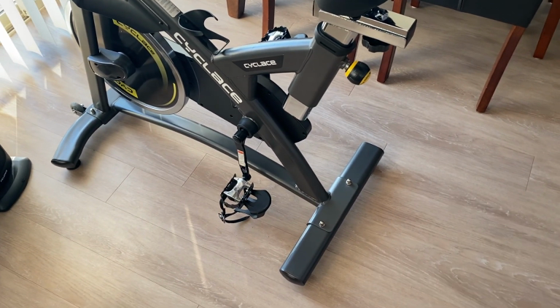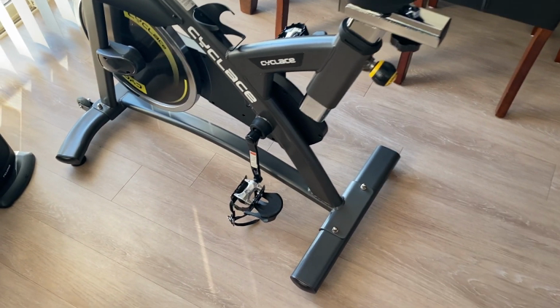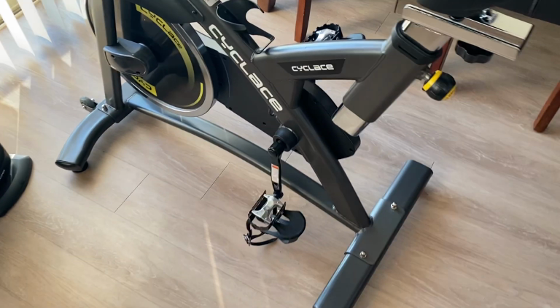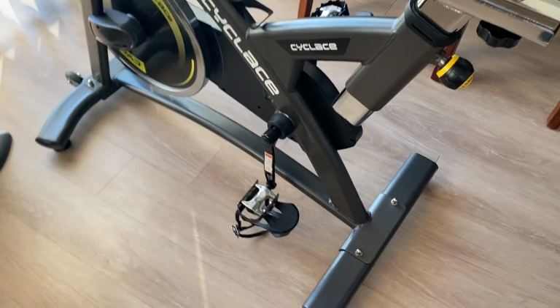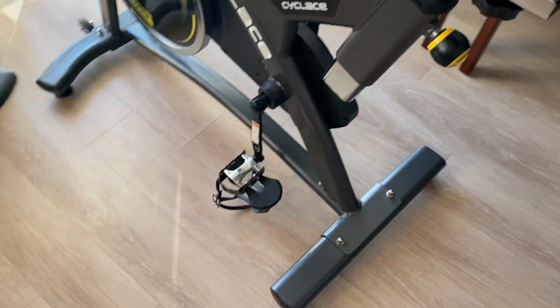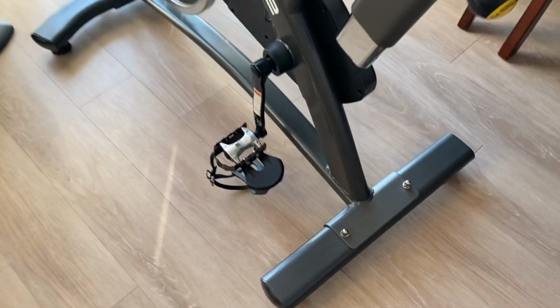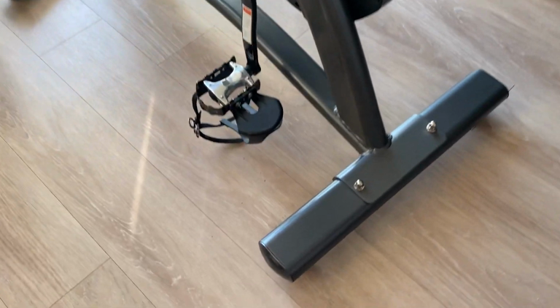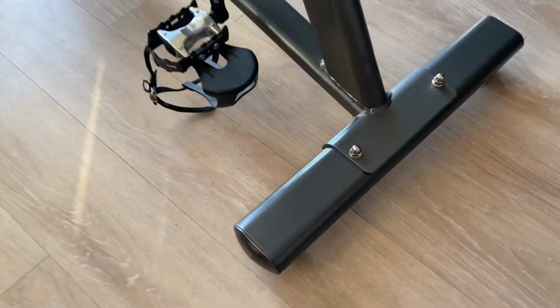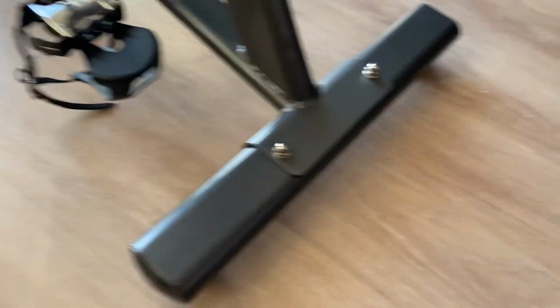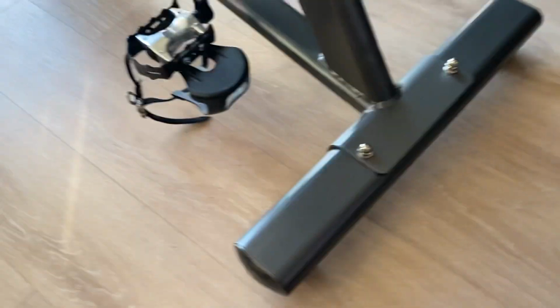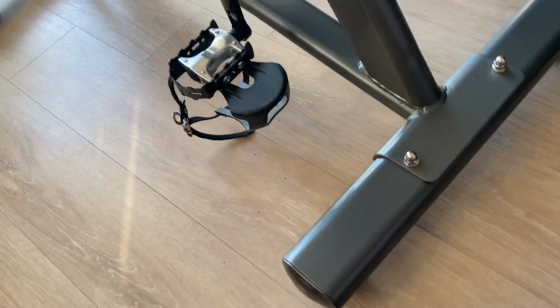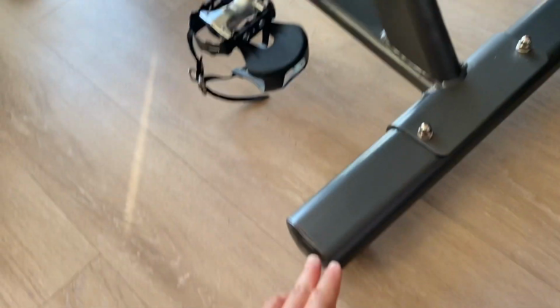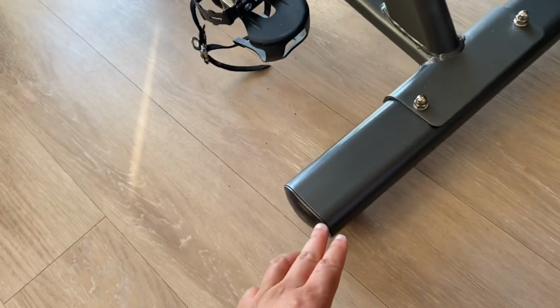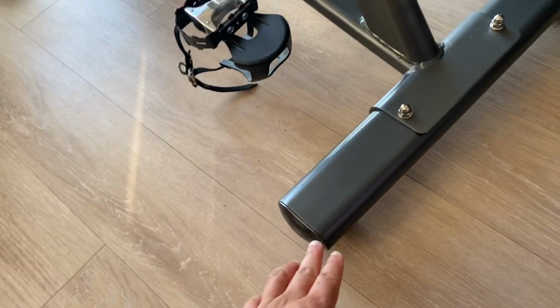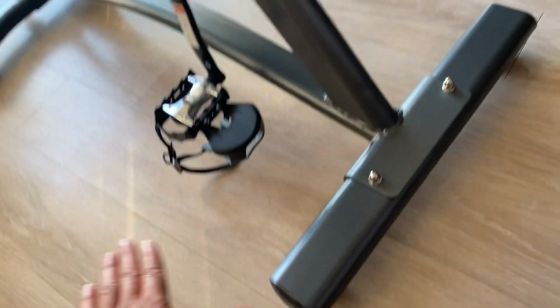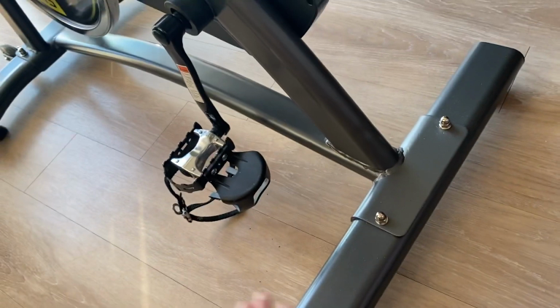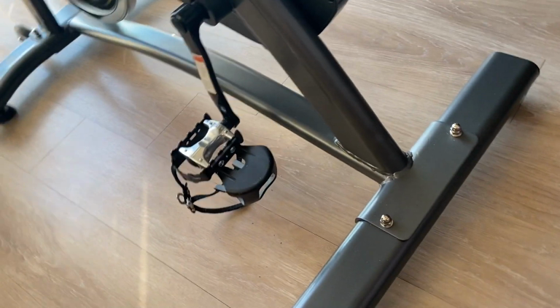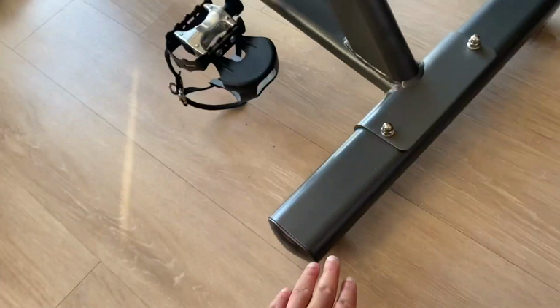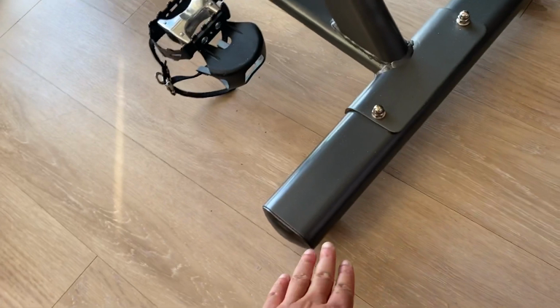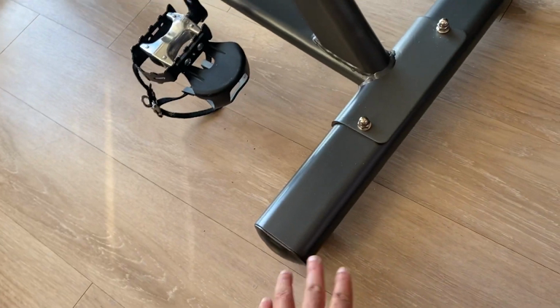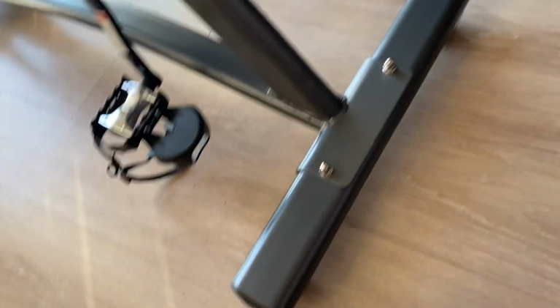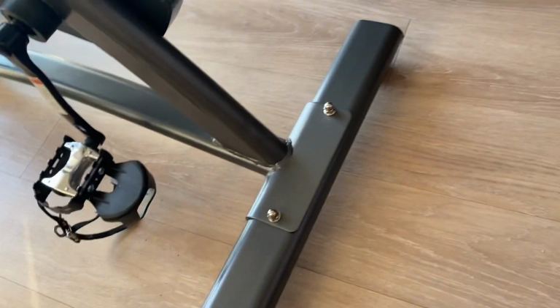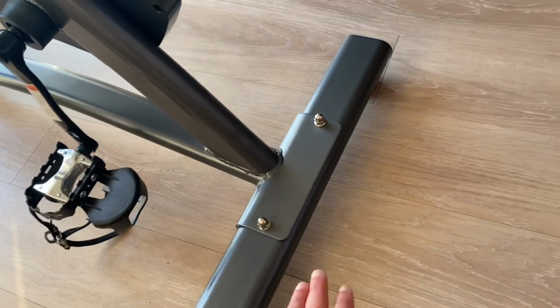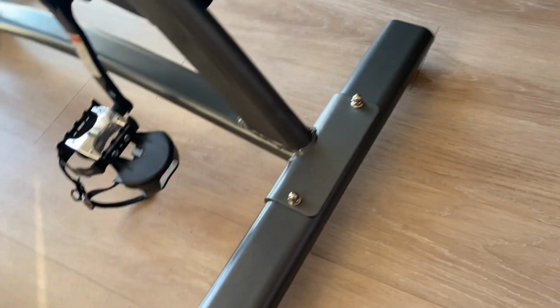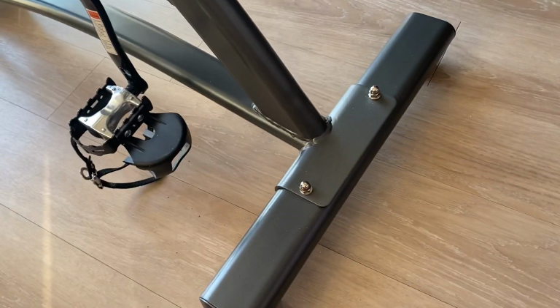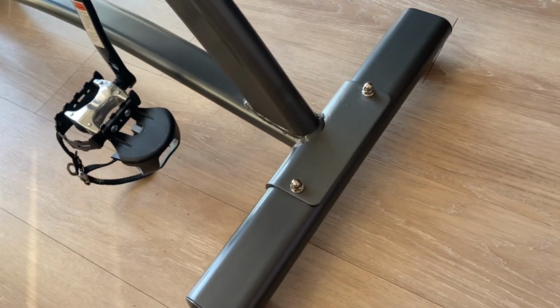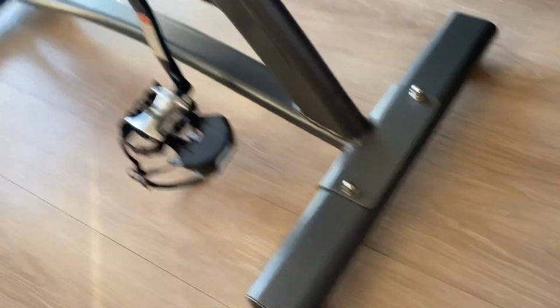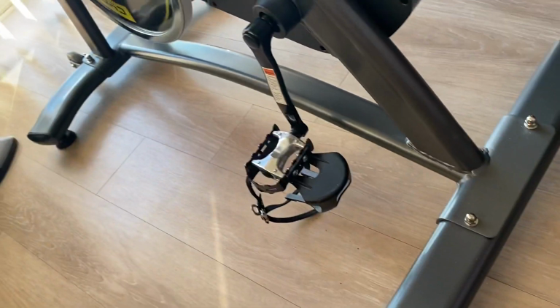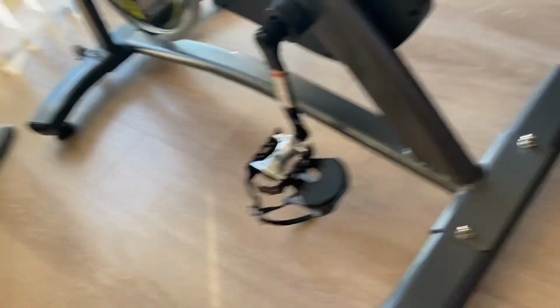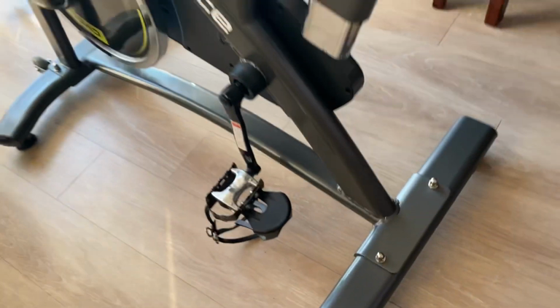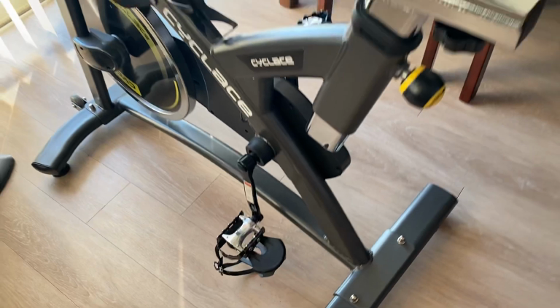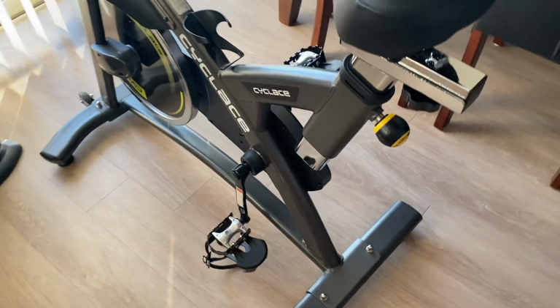Some people I've noticed use a mat under their exercise bike, but I haven't had any issues with it marking up my floors, so I don't use a pad.